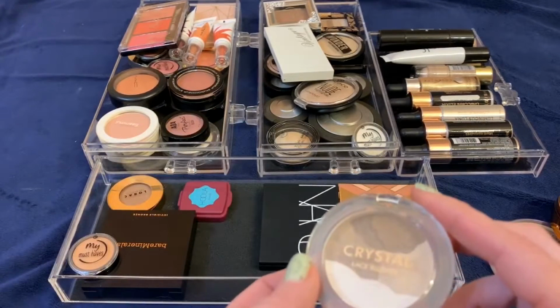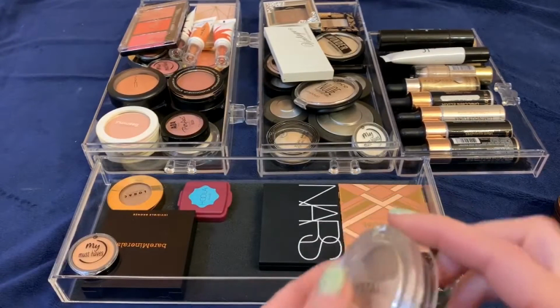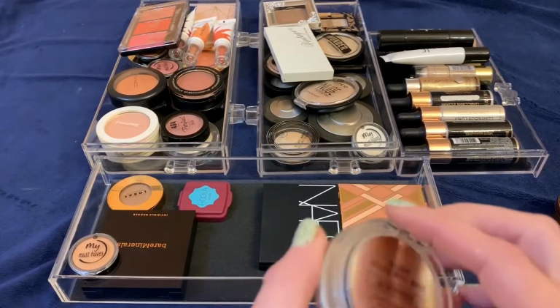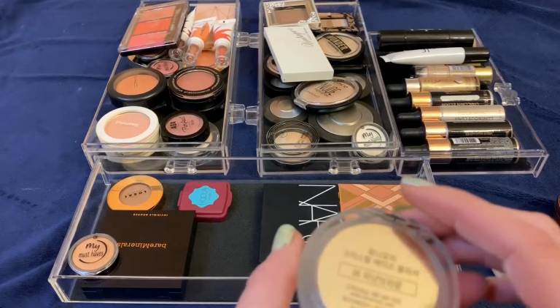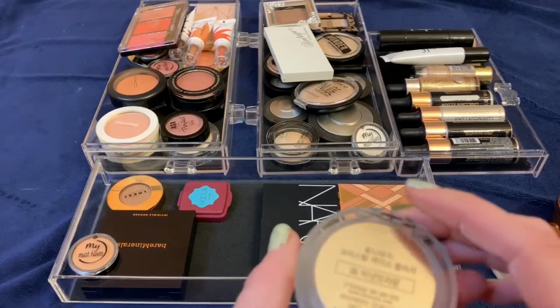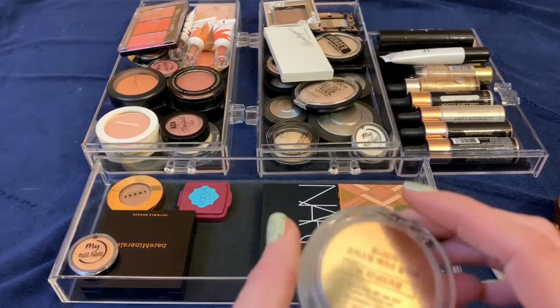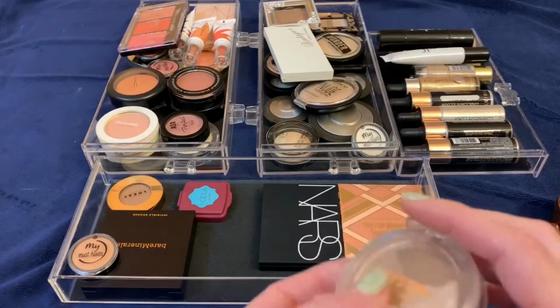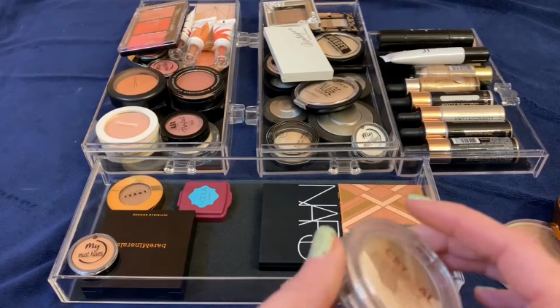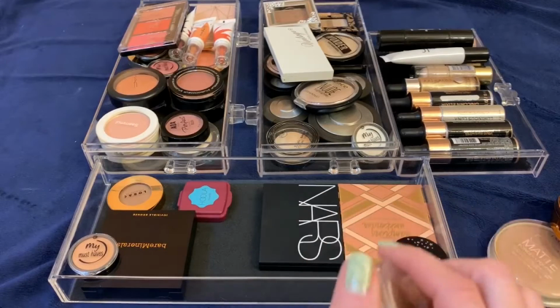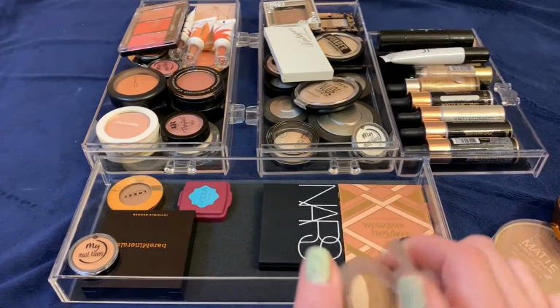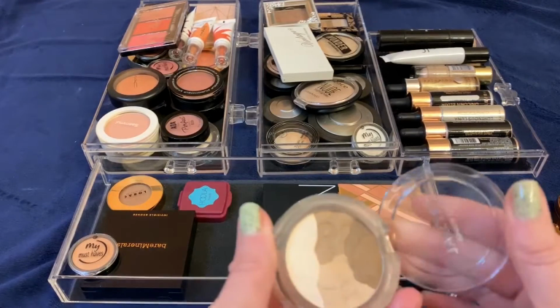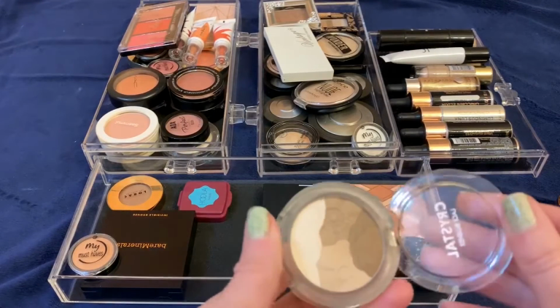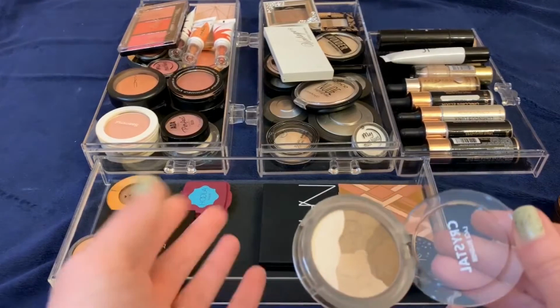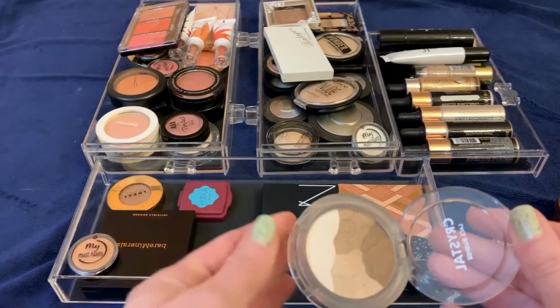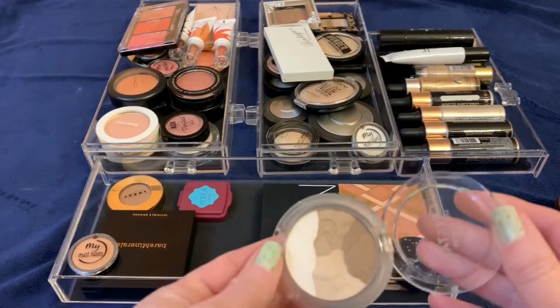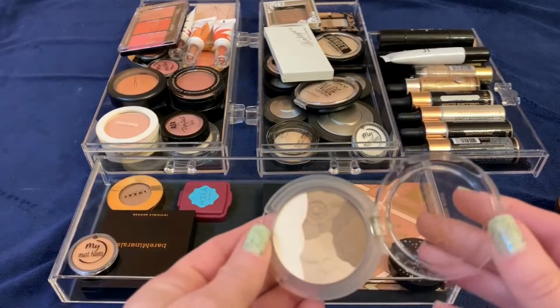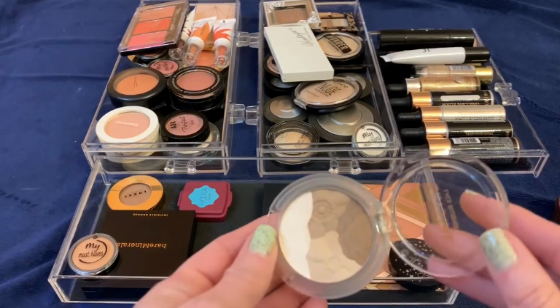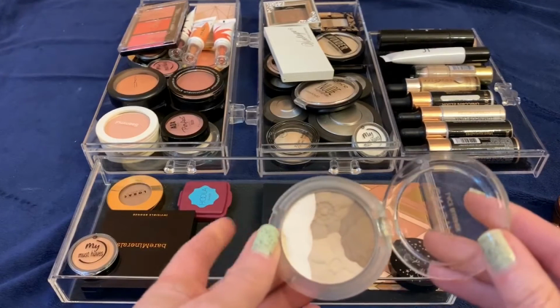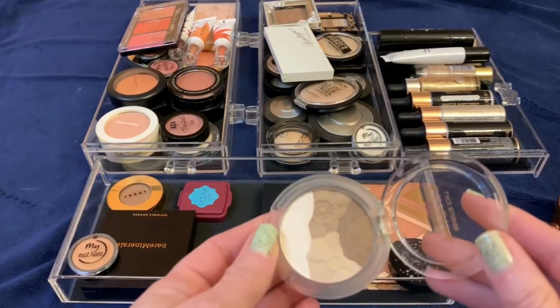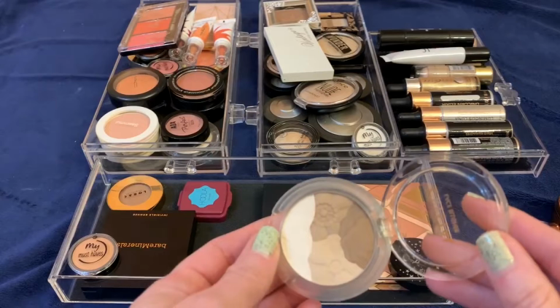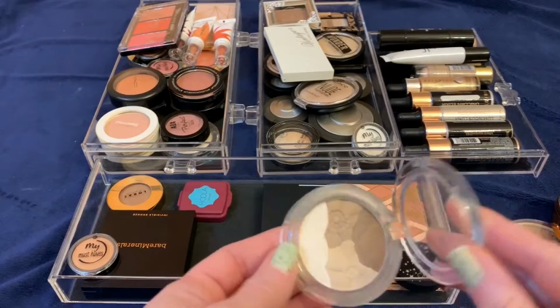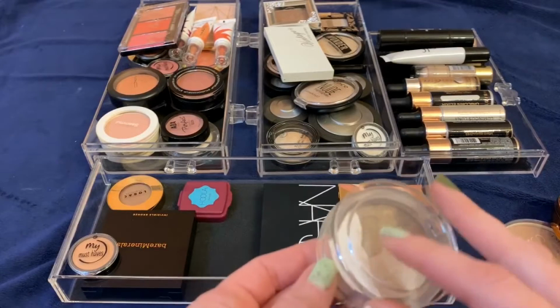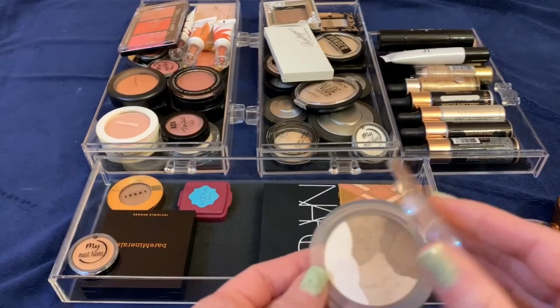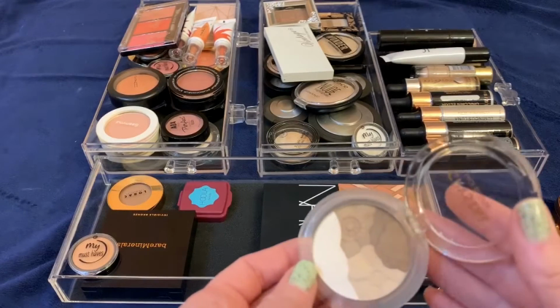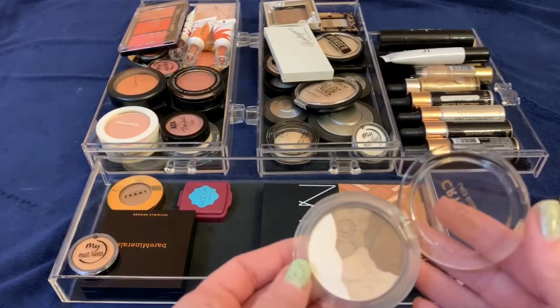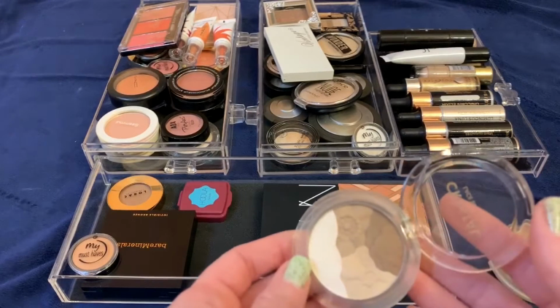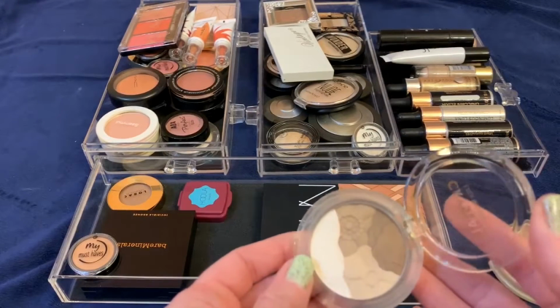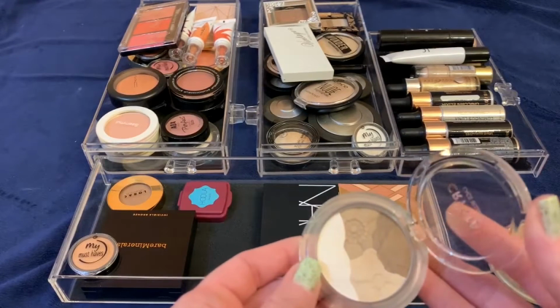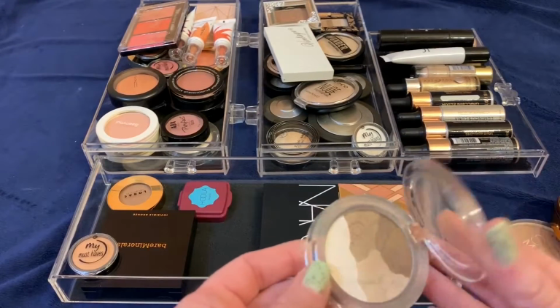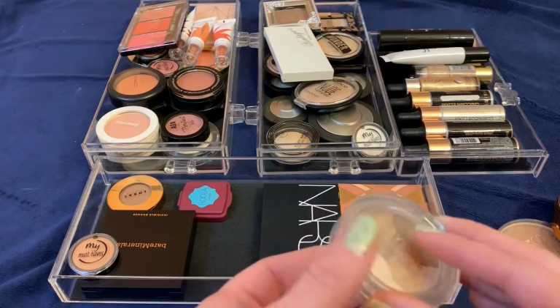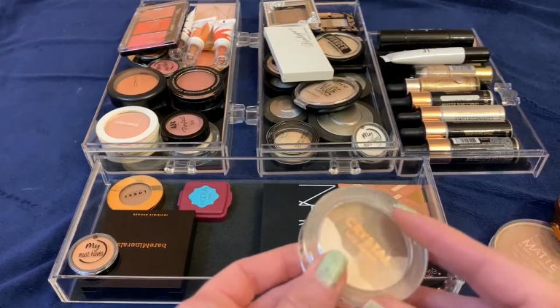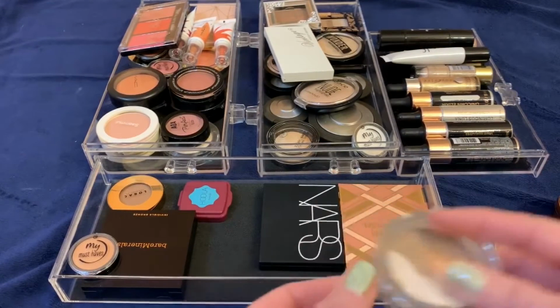This Crystal Lace blusher I got from a Korean beauty video — I buy Korean beauty all the time. I got it to use as a bronzer, but it's so subtle that it really just does nothing for the skin, so I'm going to go ahead and get rid of that one.